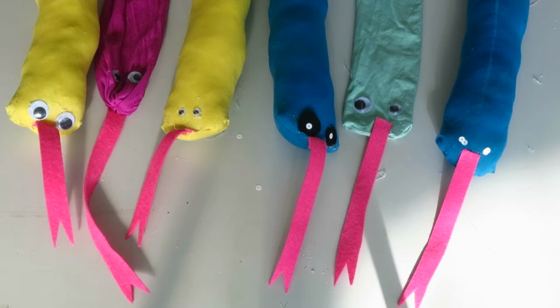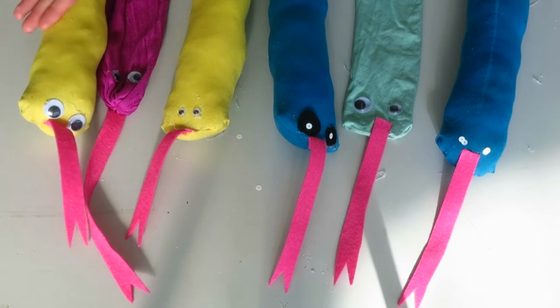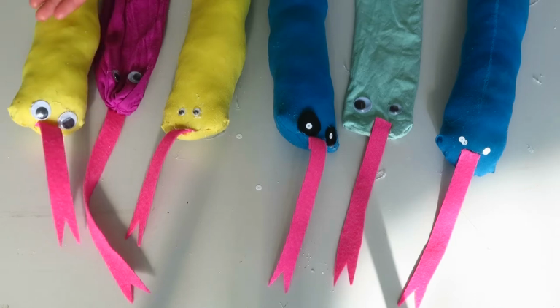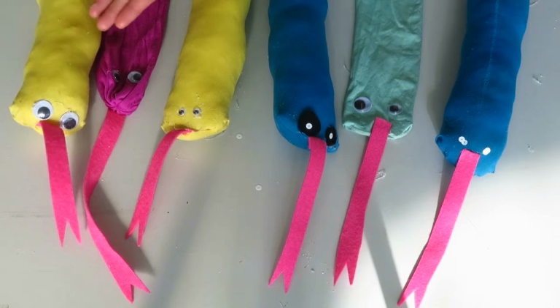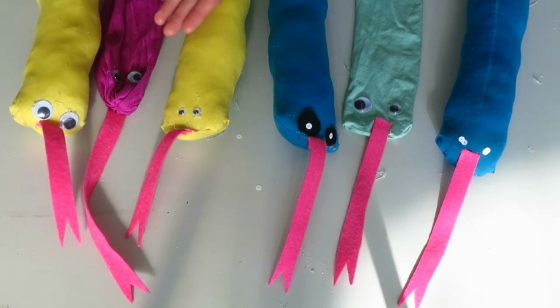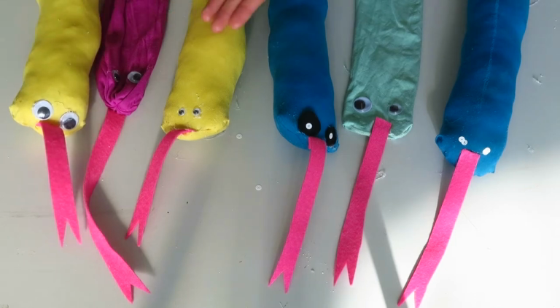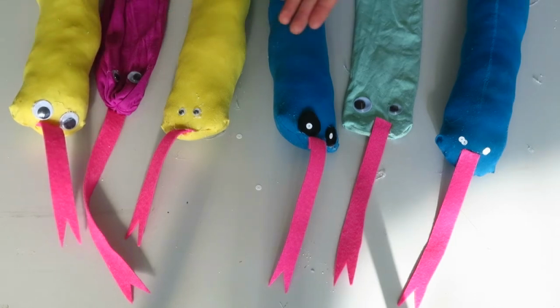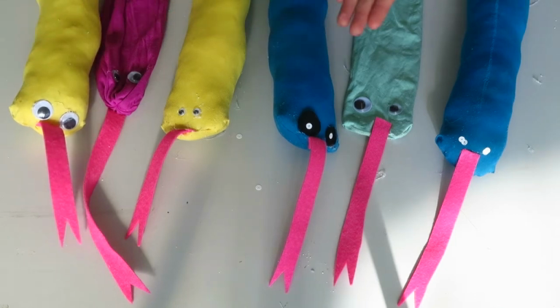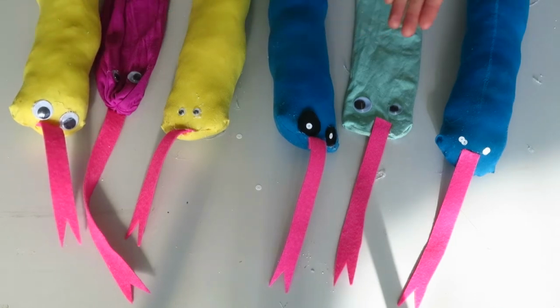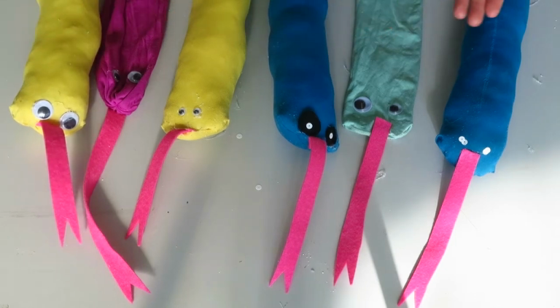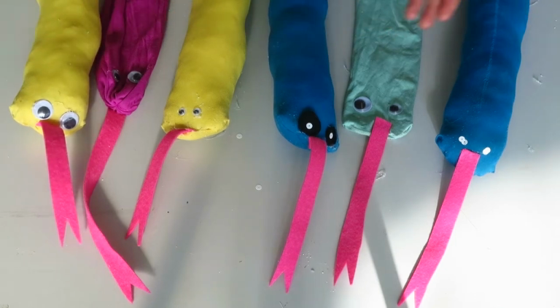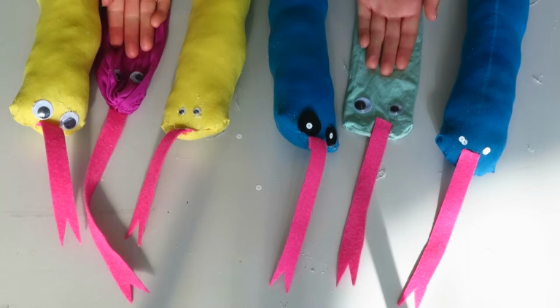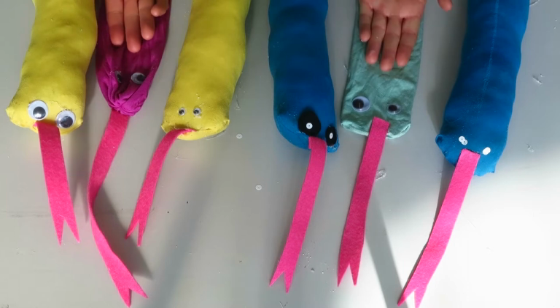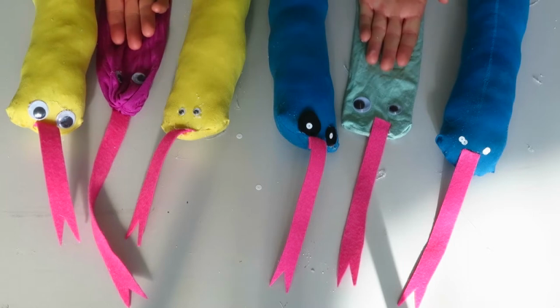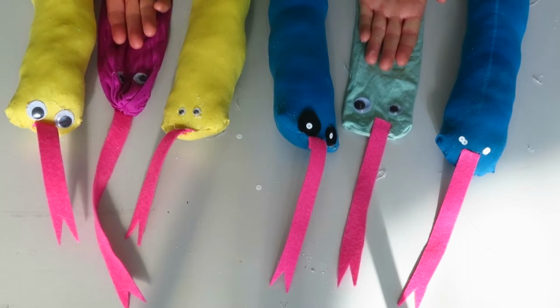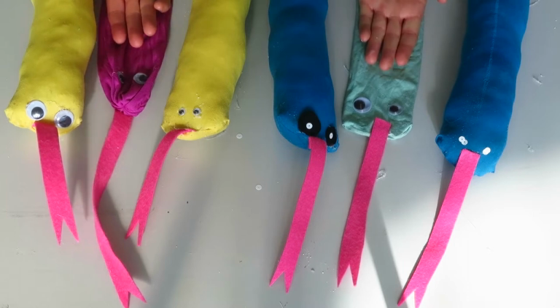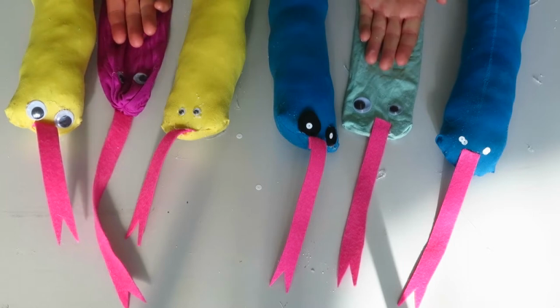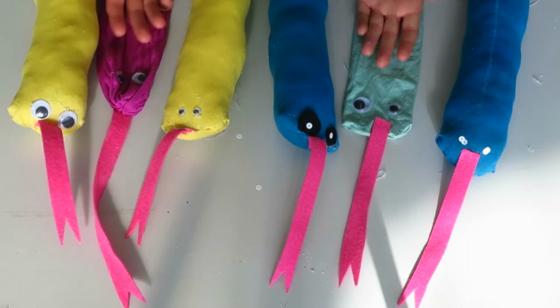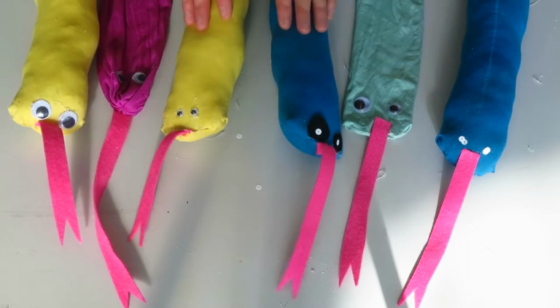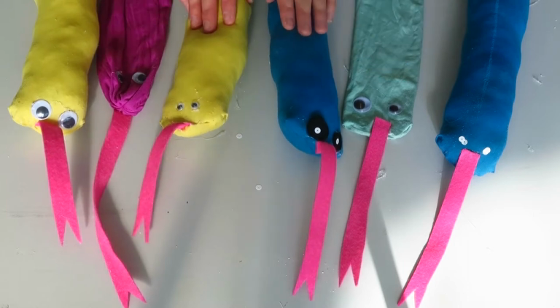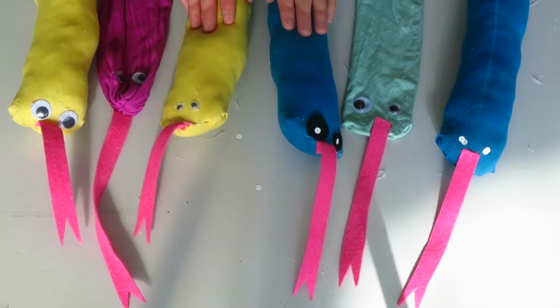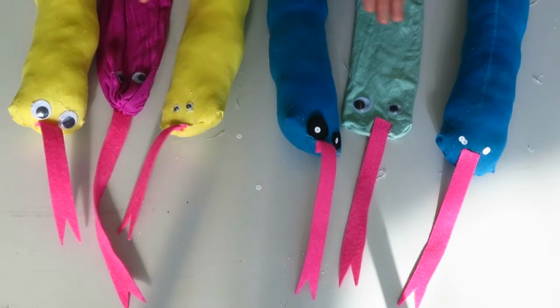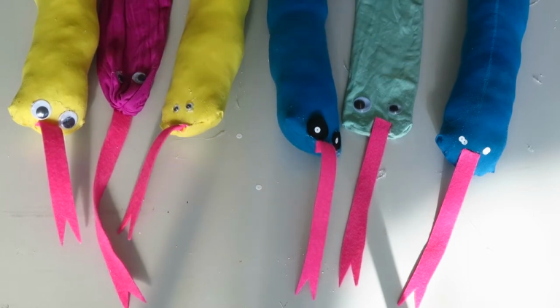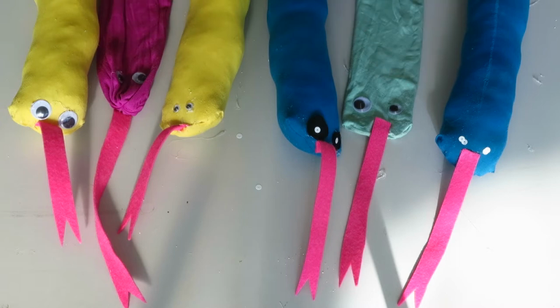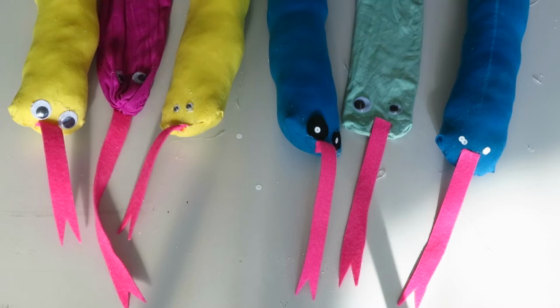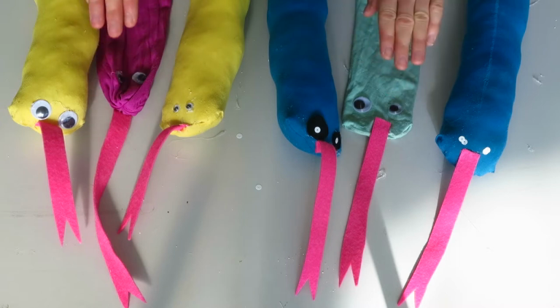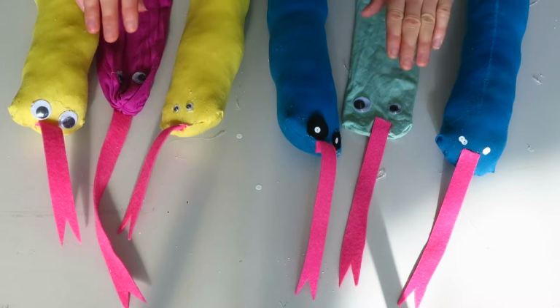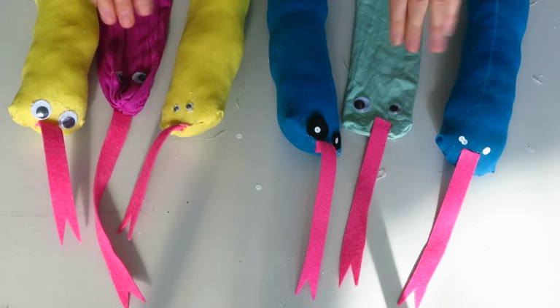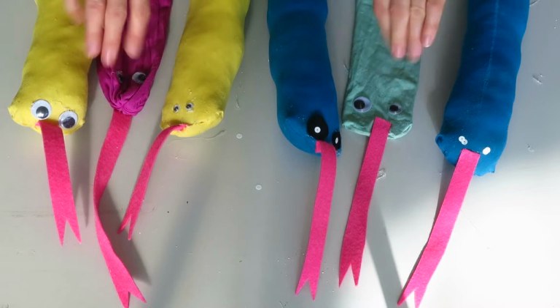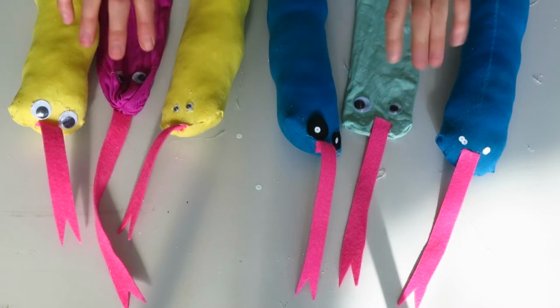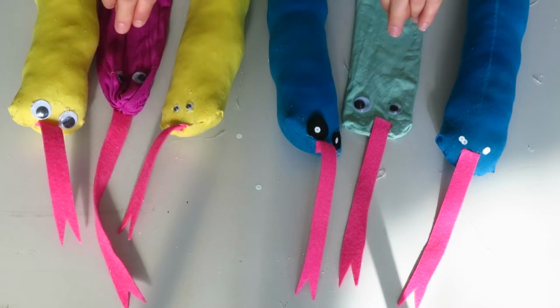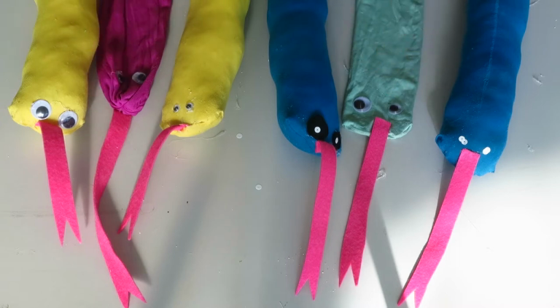We have a nice collection of snakes now. You'll notice that two of the snakes don't have any foam in them, and that's because I'm going to put my hands in there to have them as puppets.